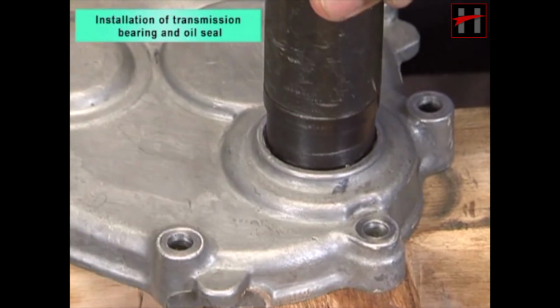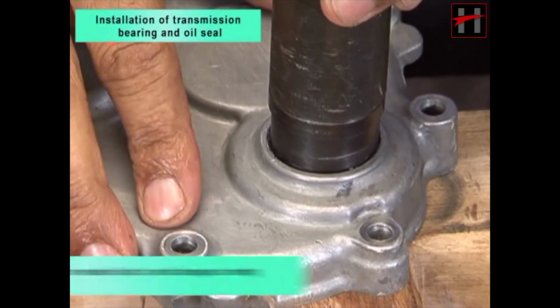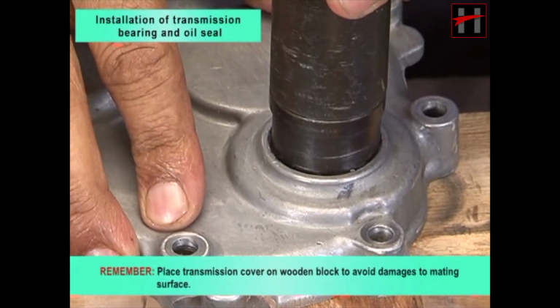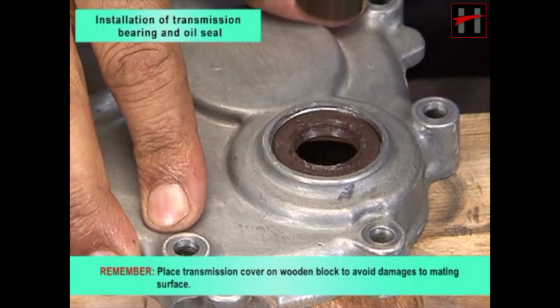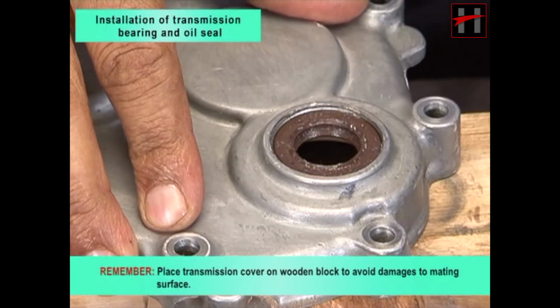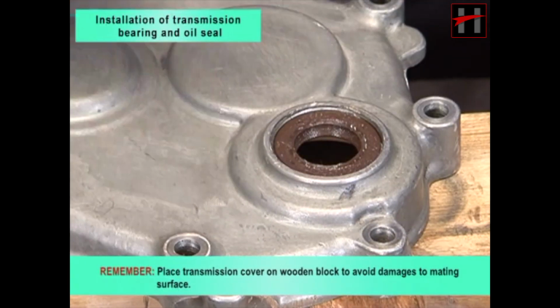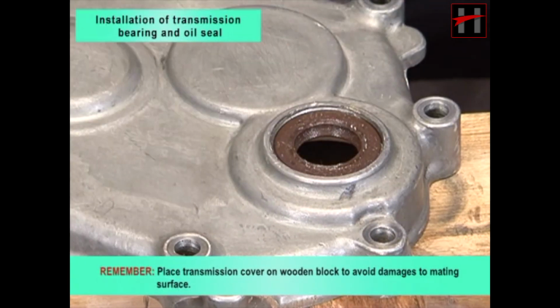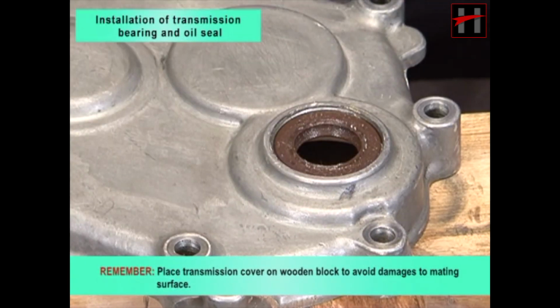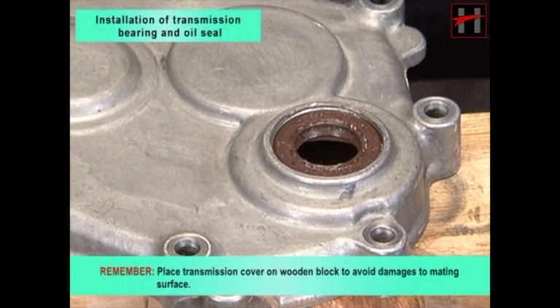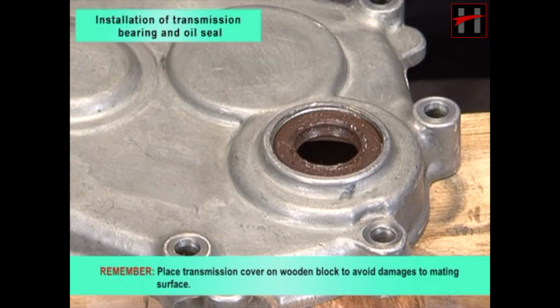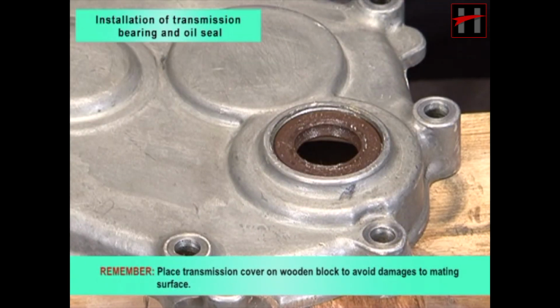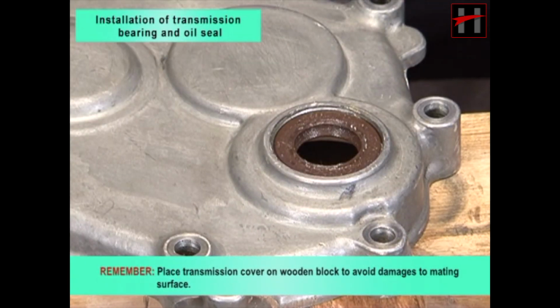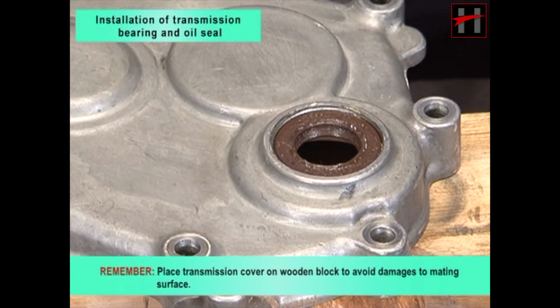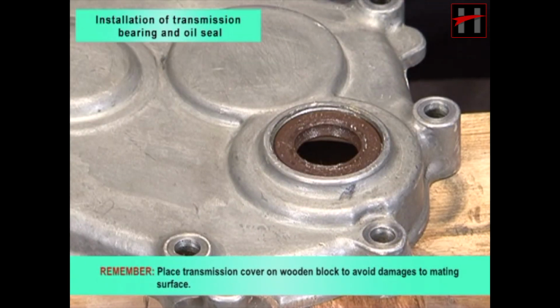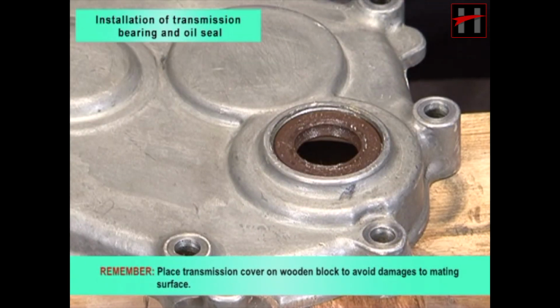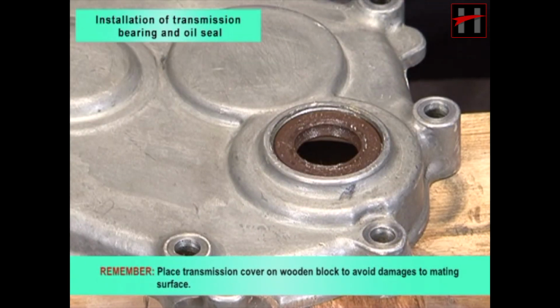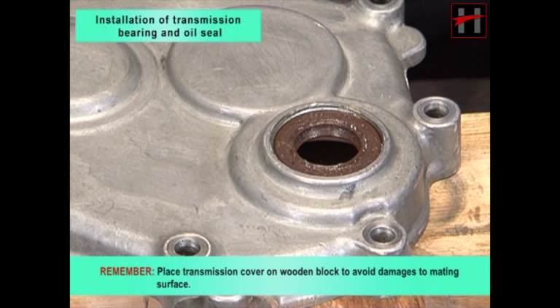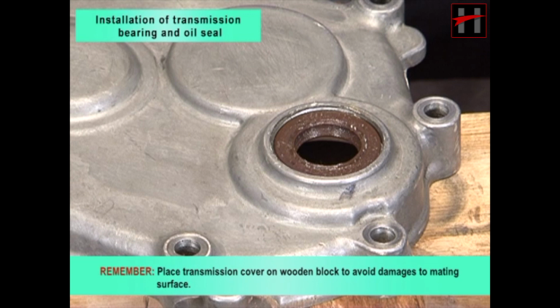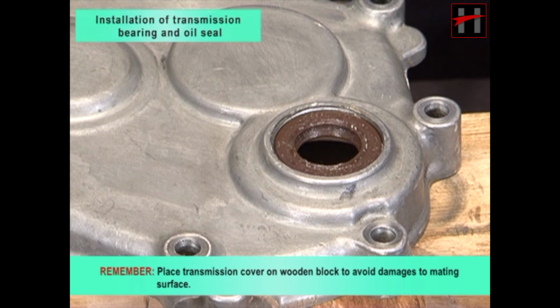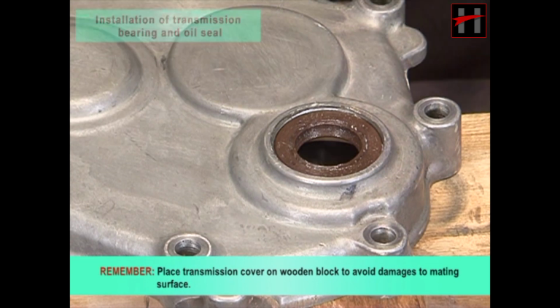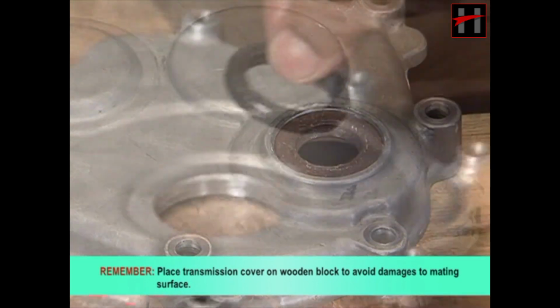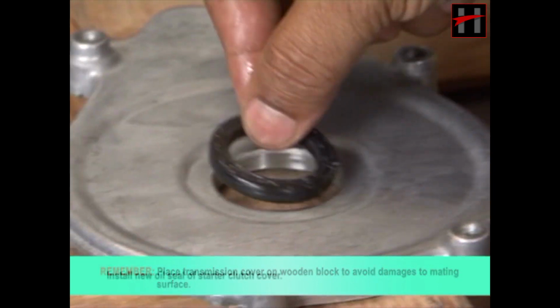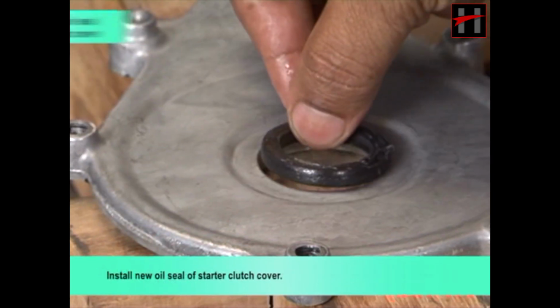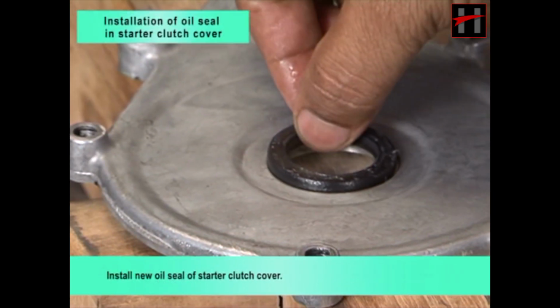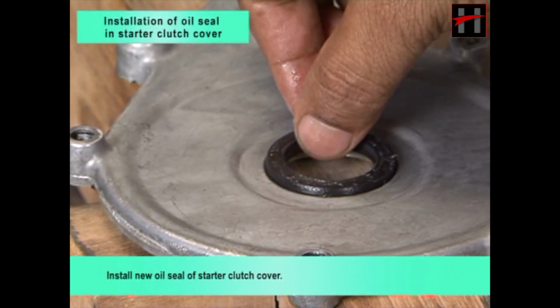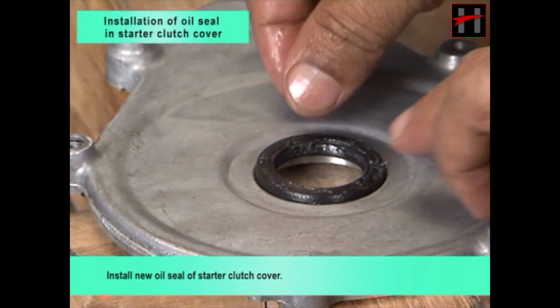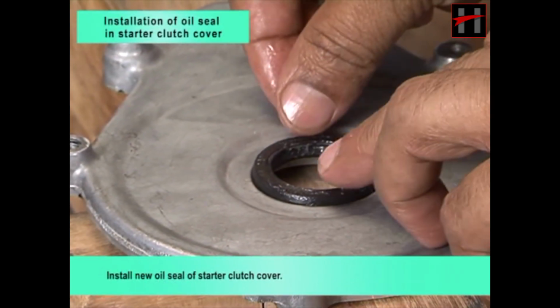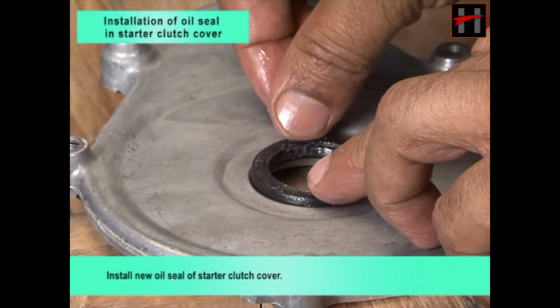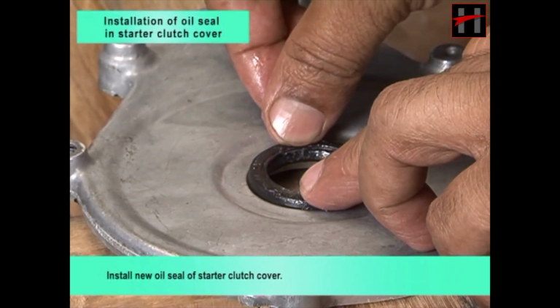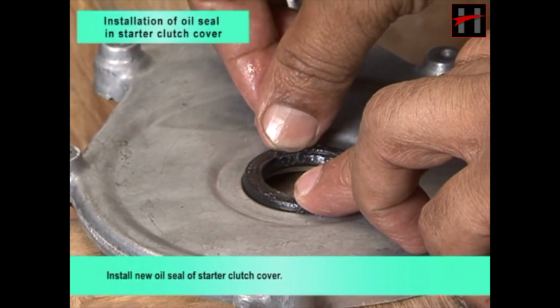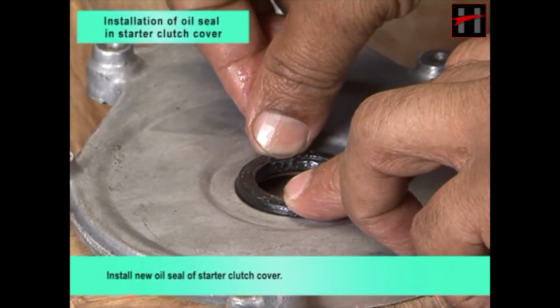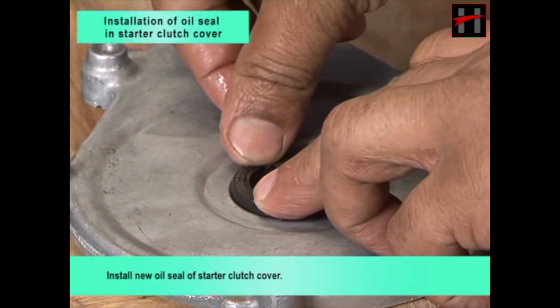Remember, place transmission cover on wooden block to avoid damage to mating surface. Install new oil seal of starter clutch cover.